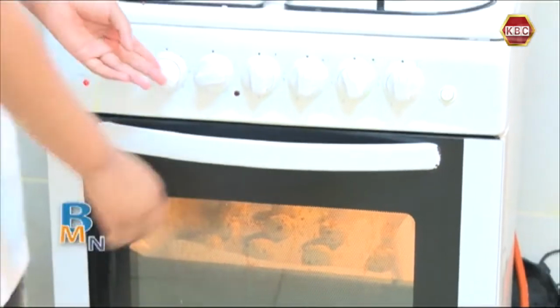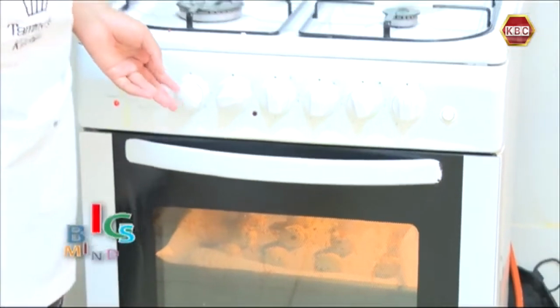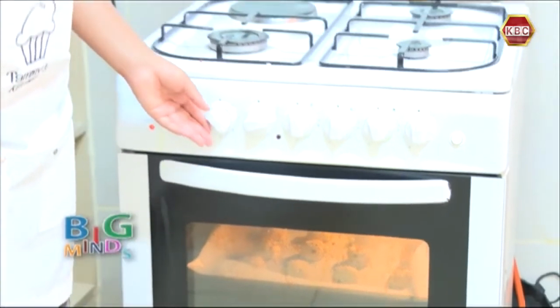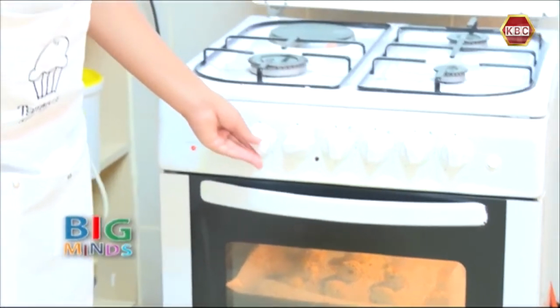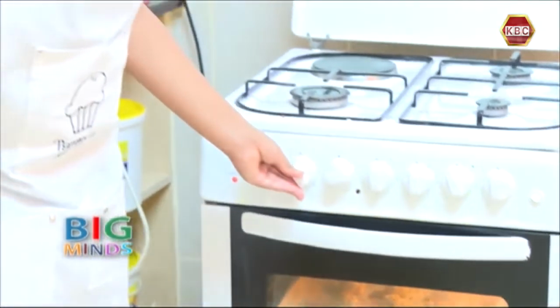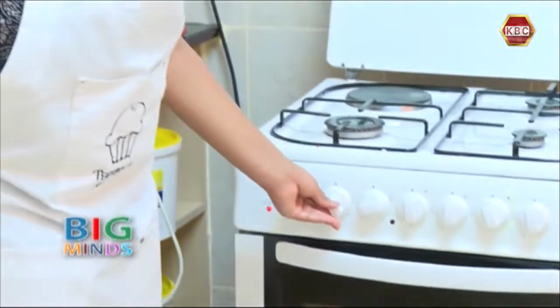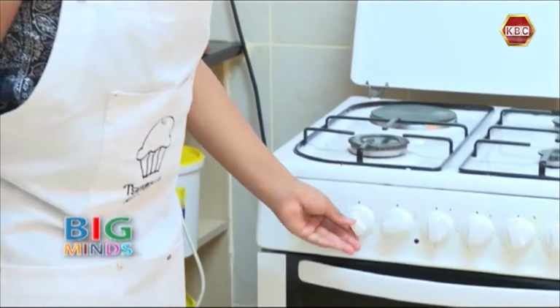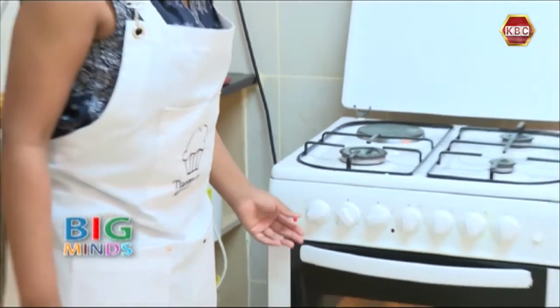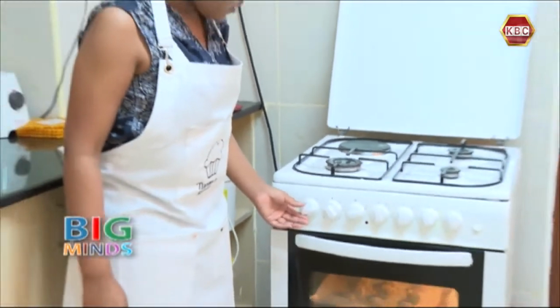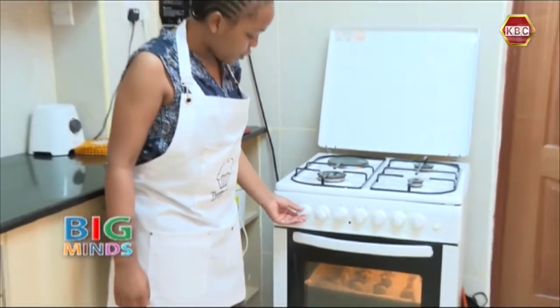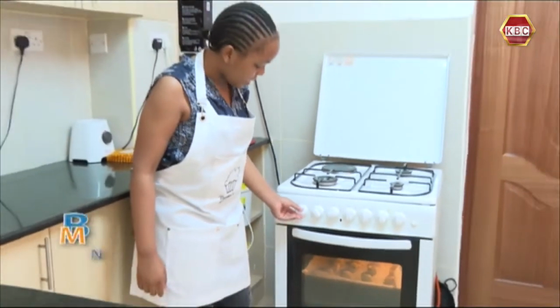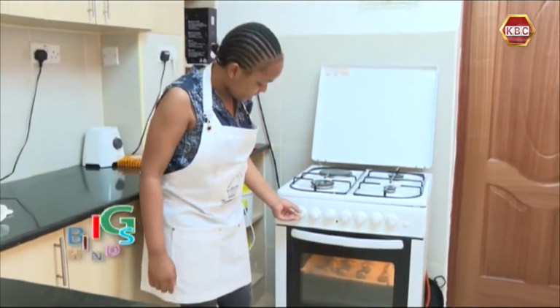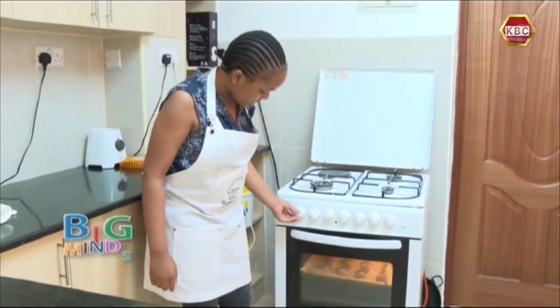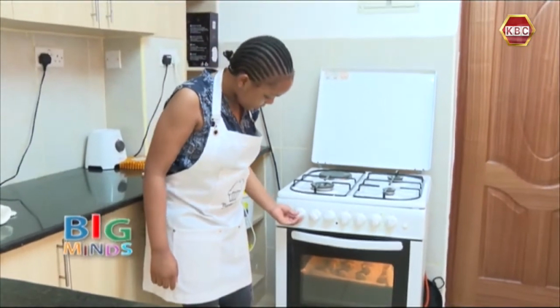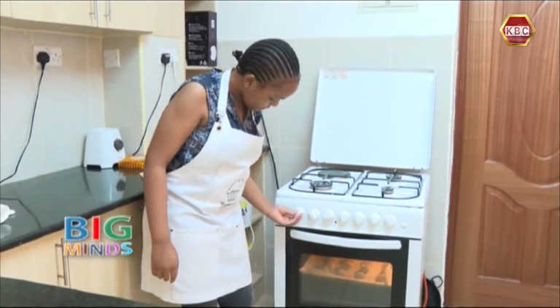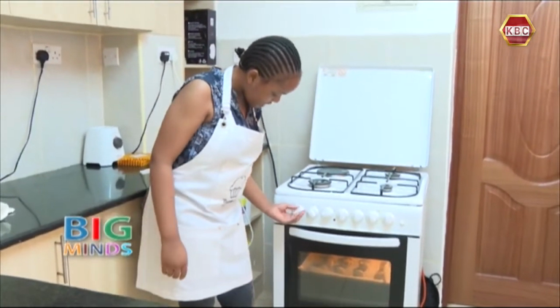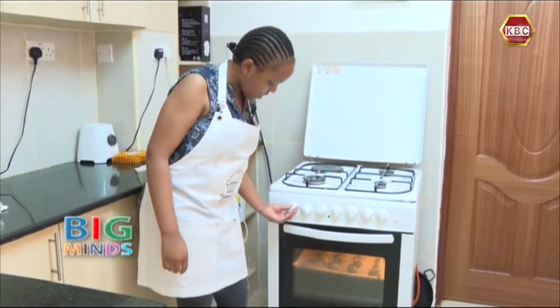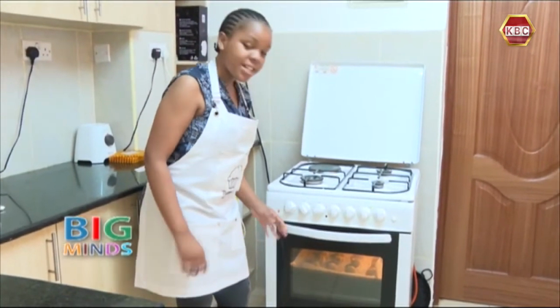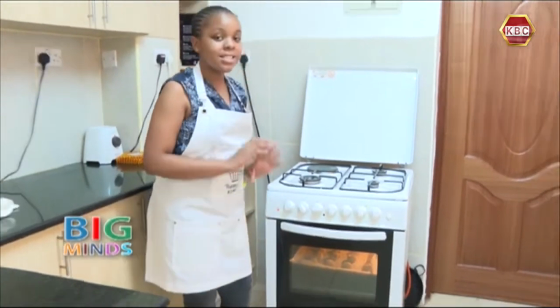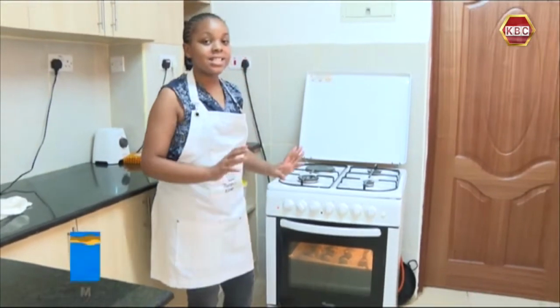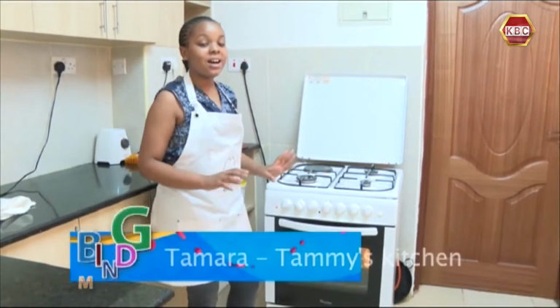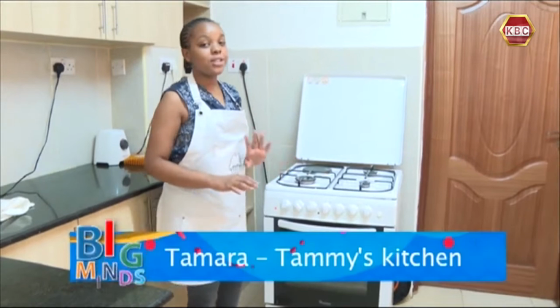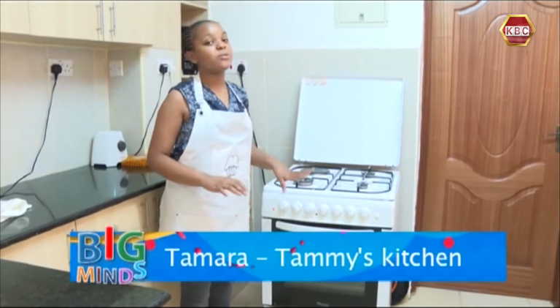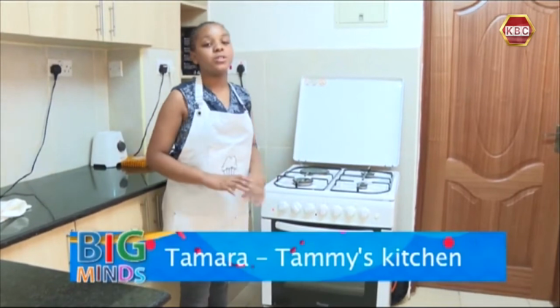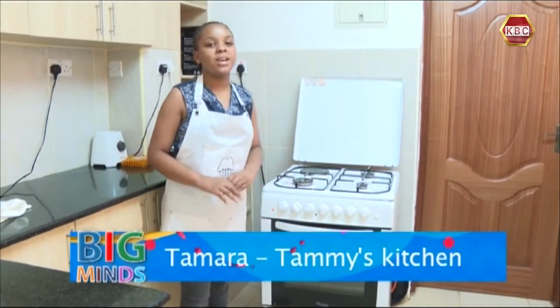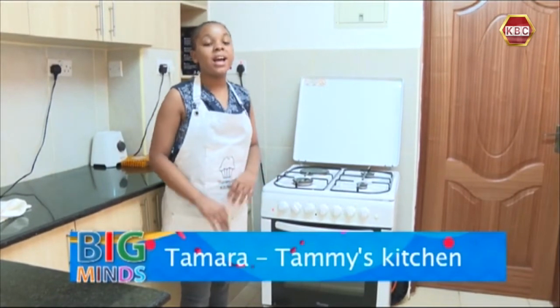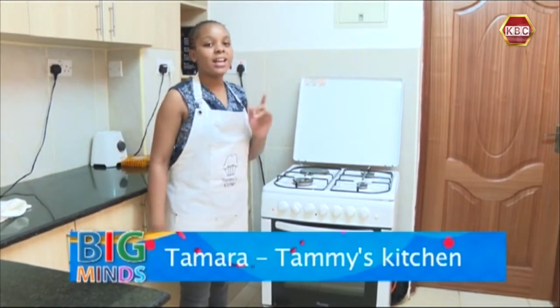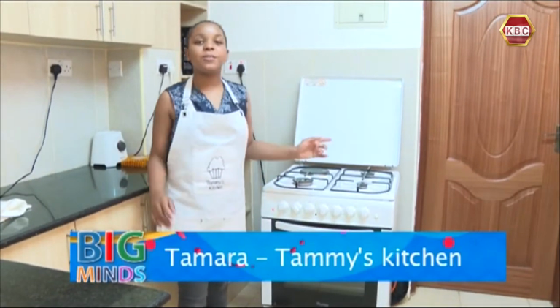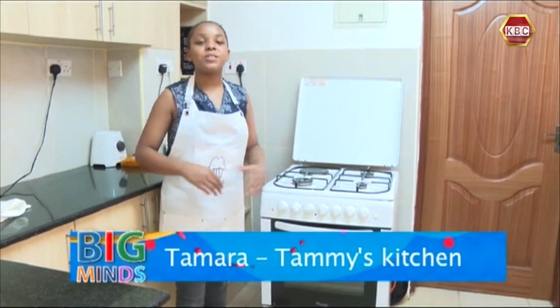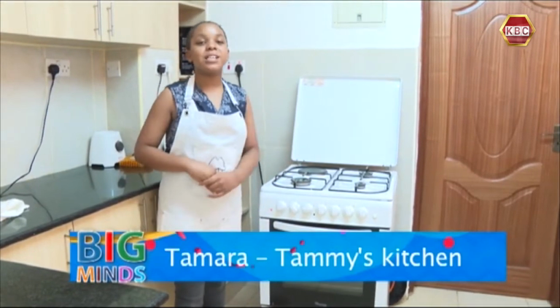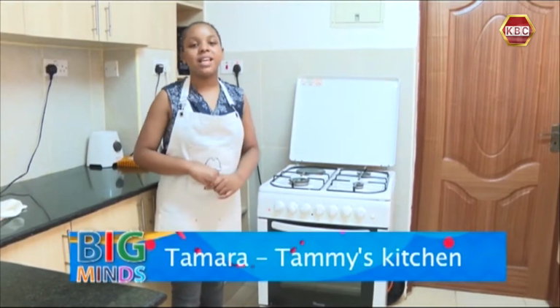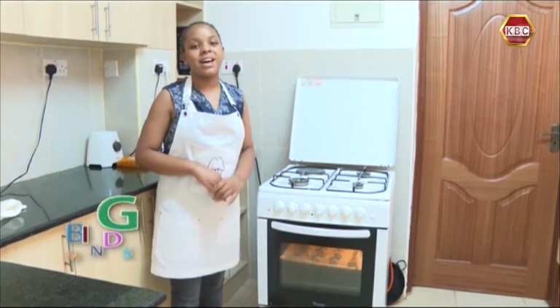We are going to bake them at 150 degrees for 20 minutes. 20 minutes is just enough for these cookies to bake, and I'm going to see you guys when they are done.